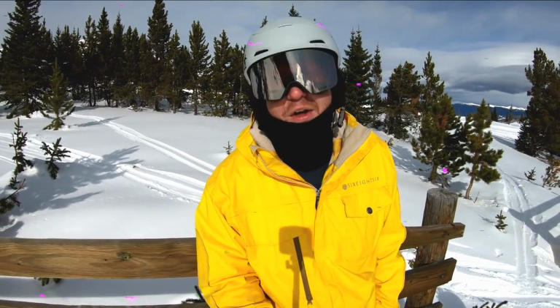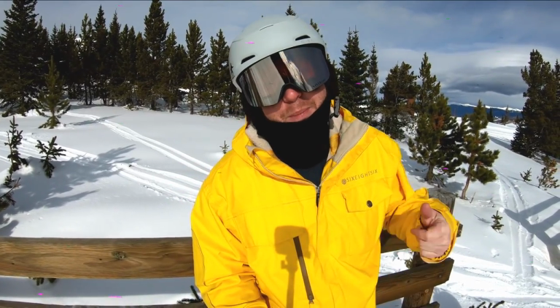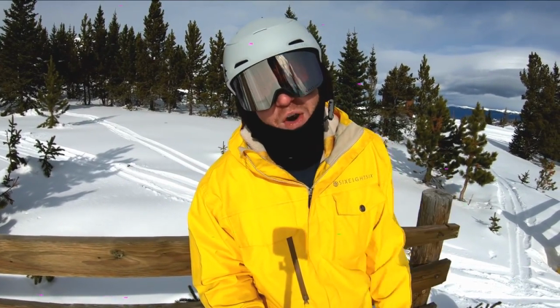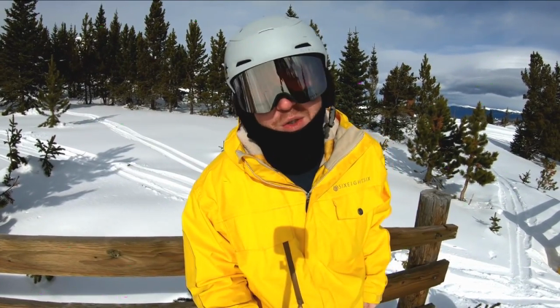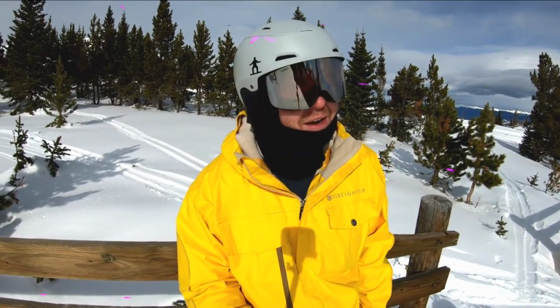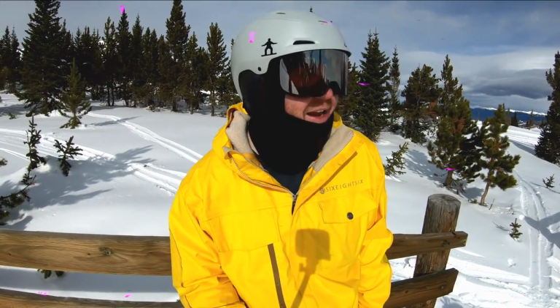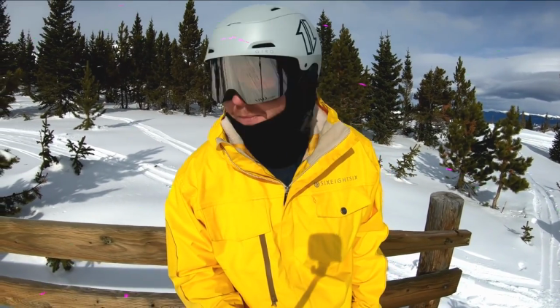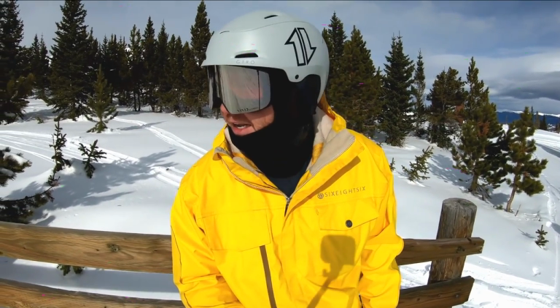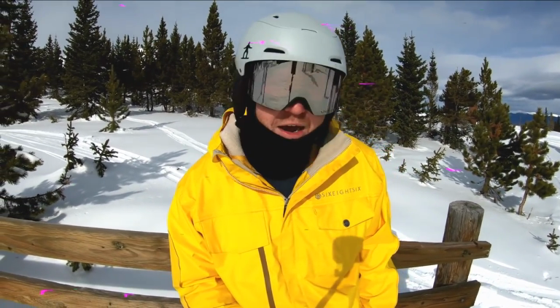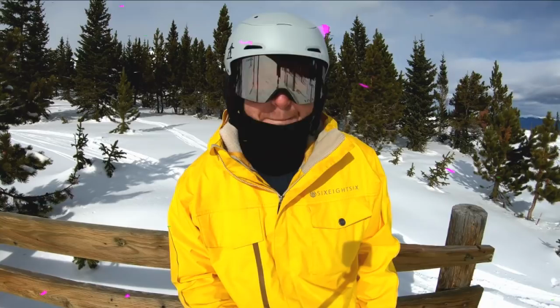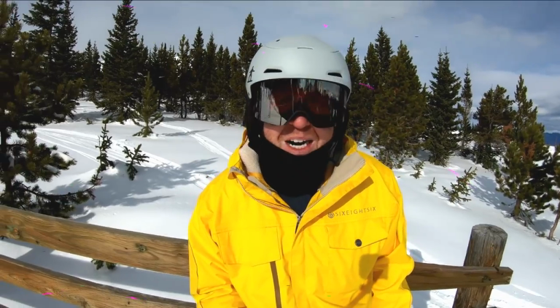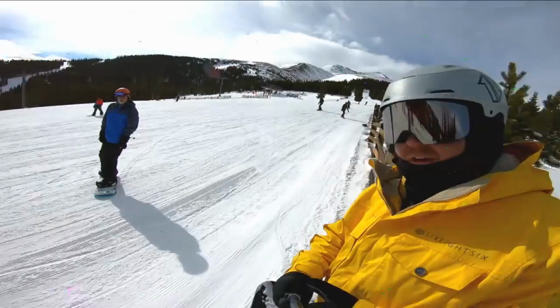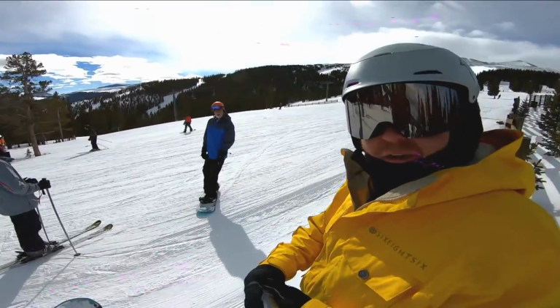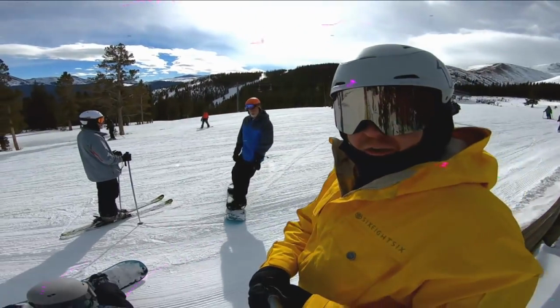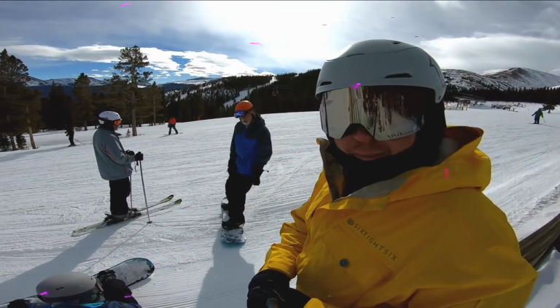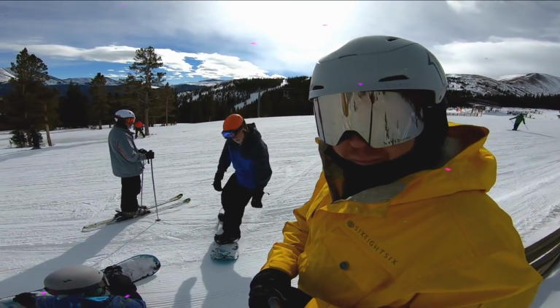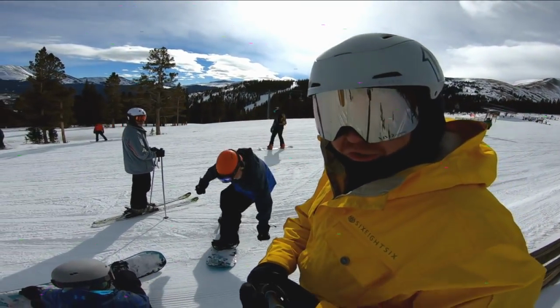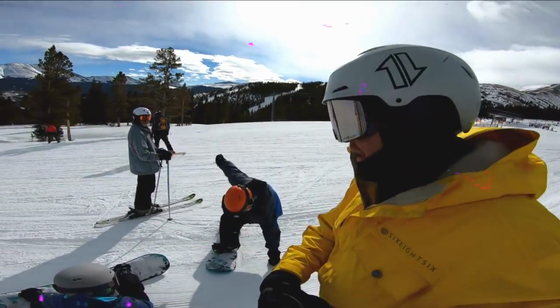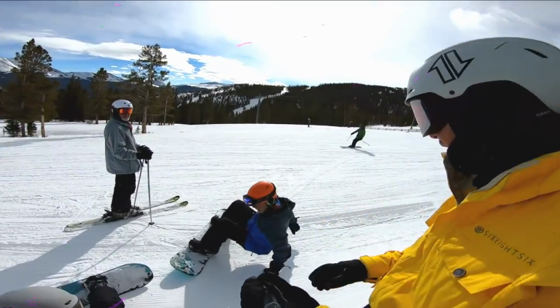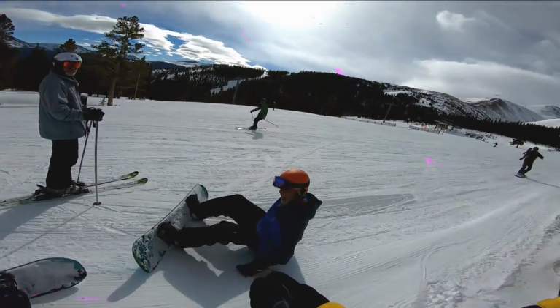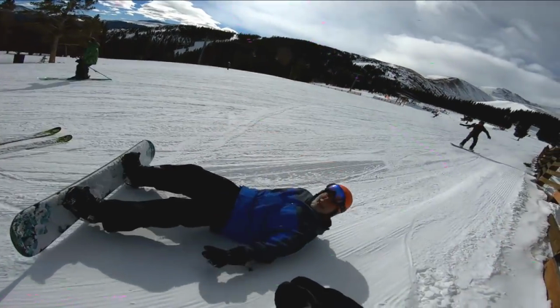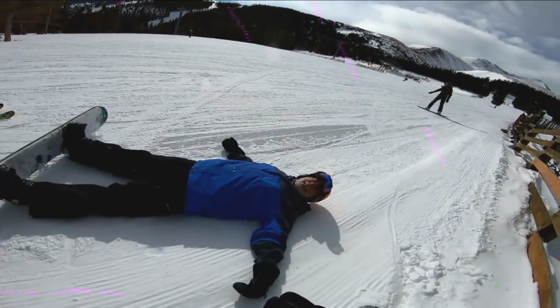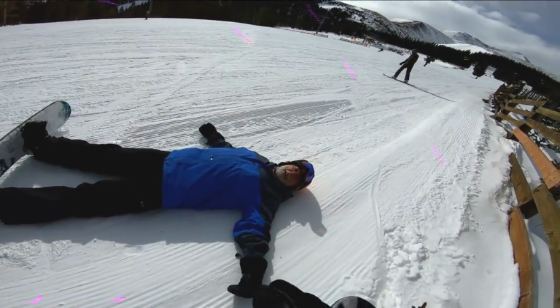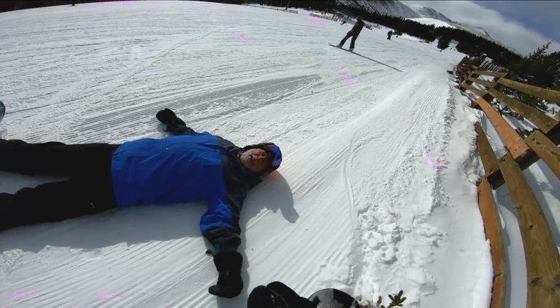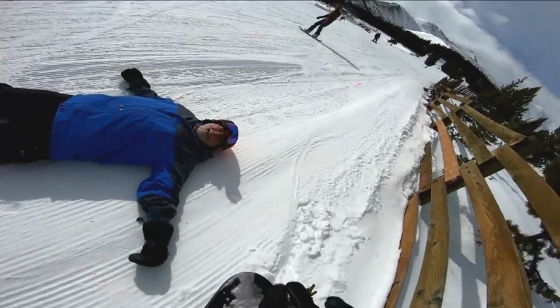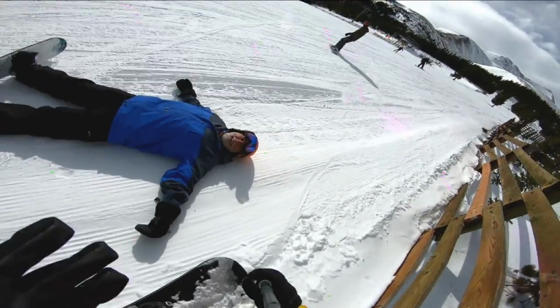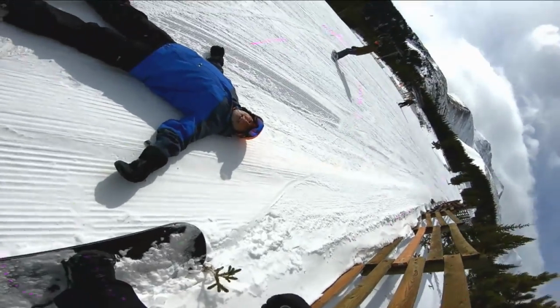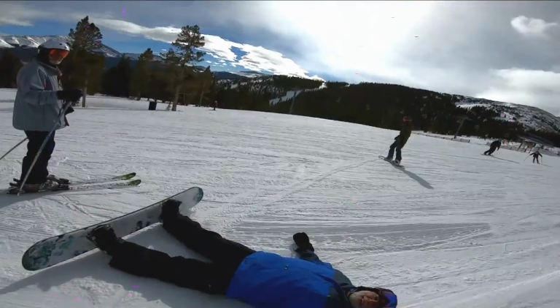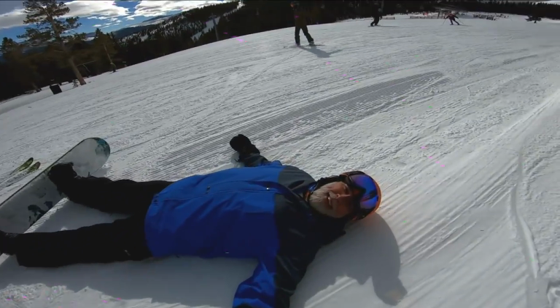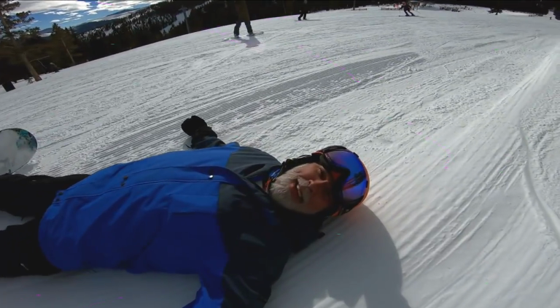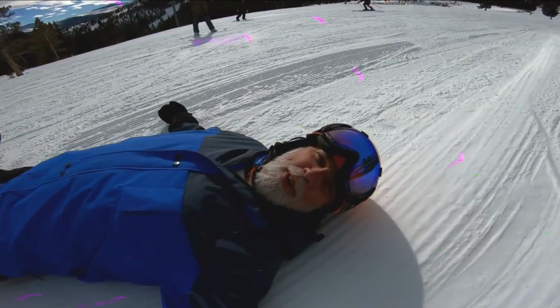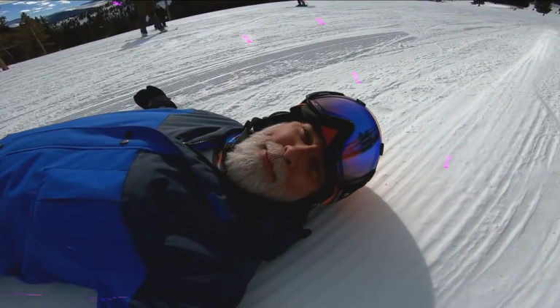It's by The Friendly Swede. Let's make some turns. Here's one of my young prodigies — what up, Garrett? What's happening?